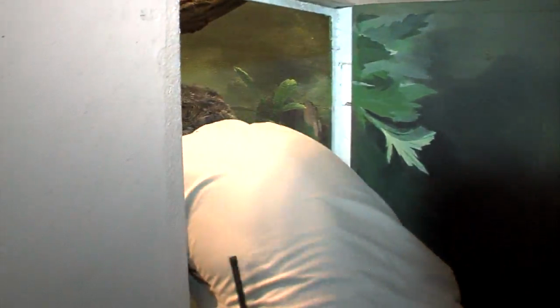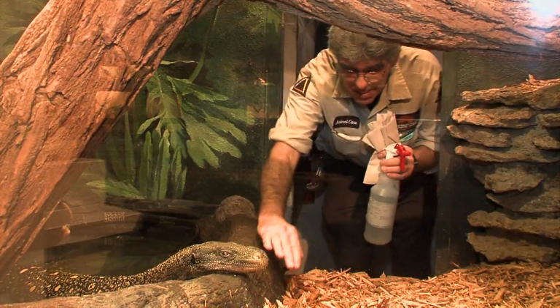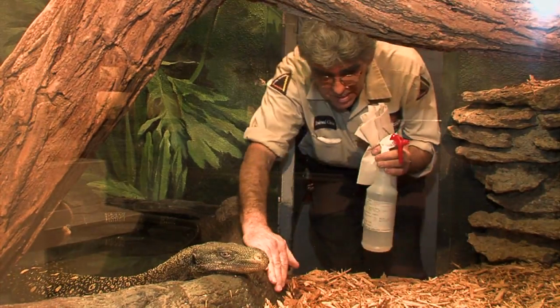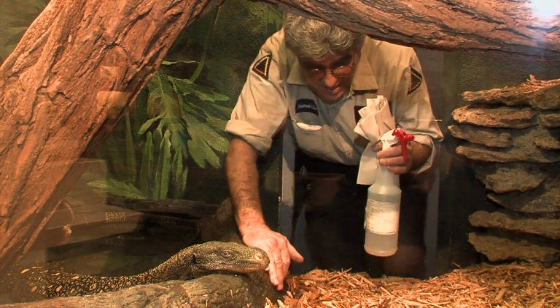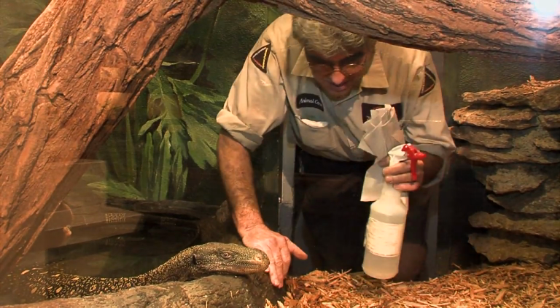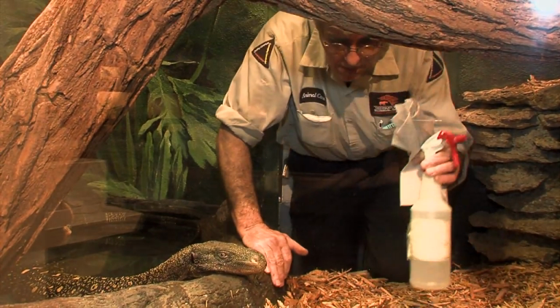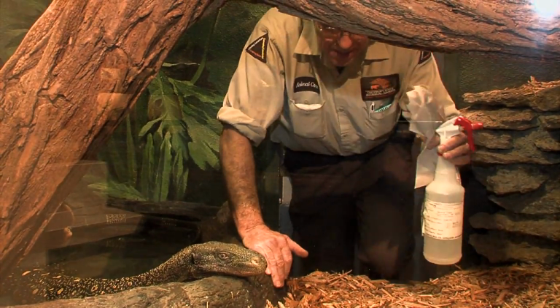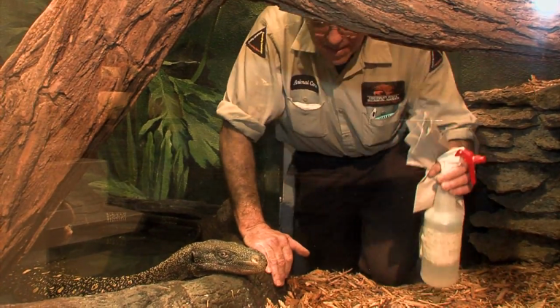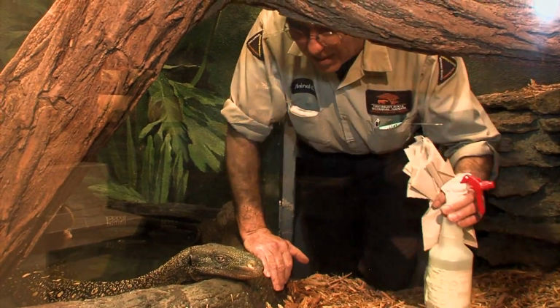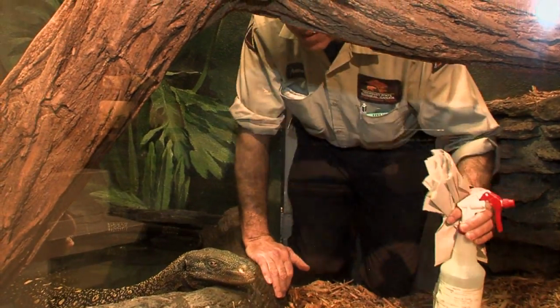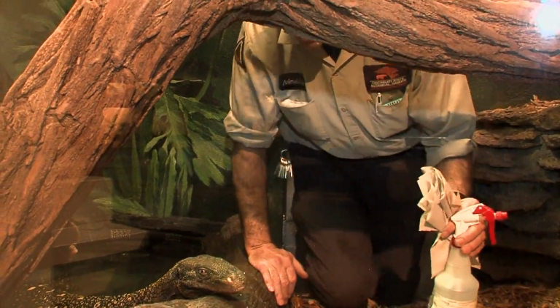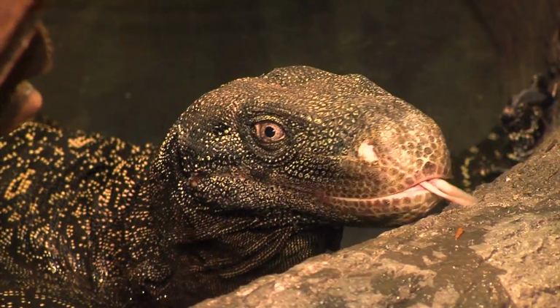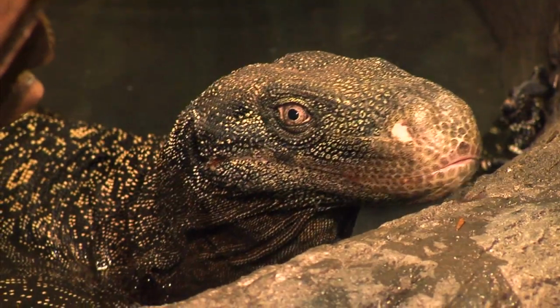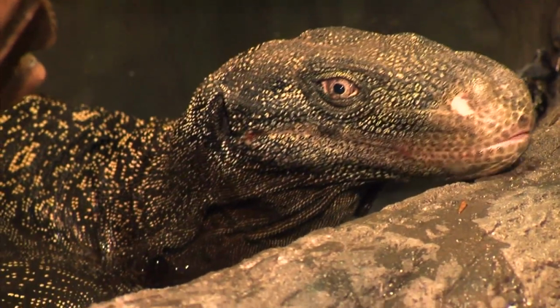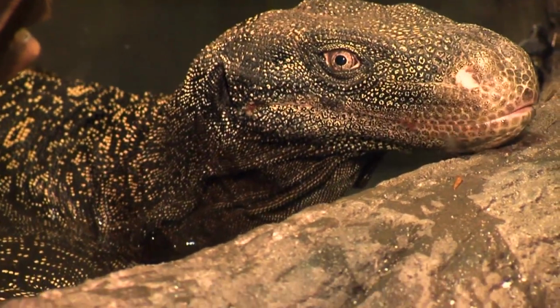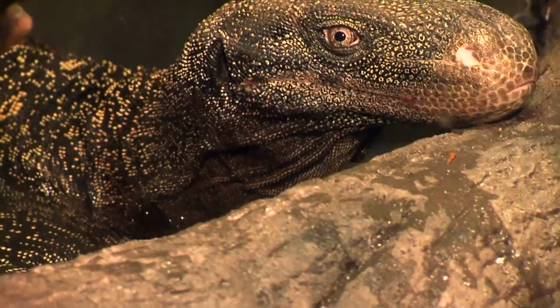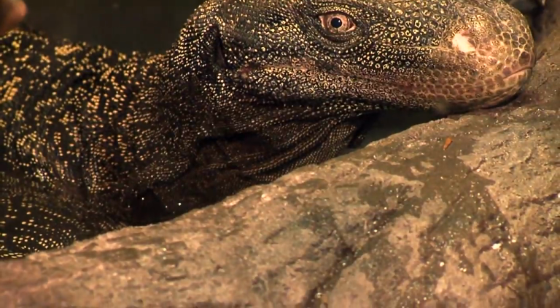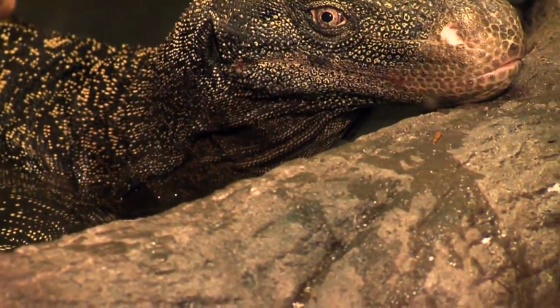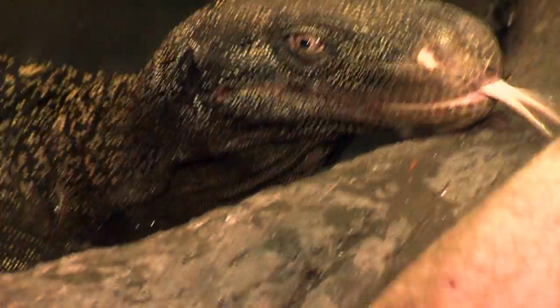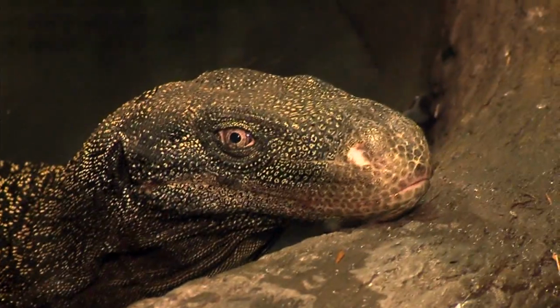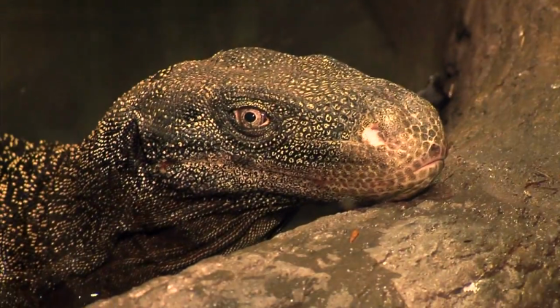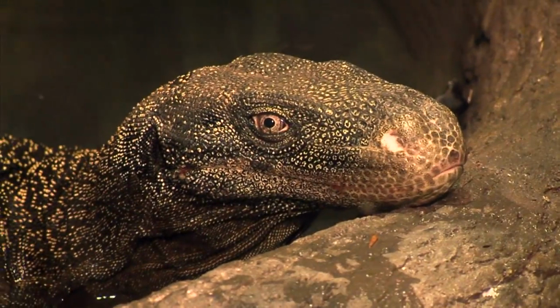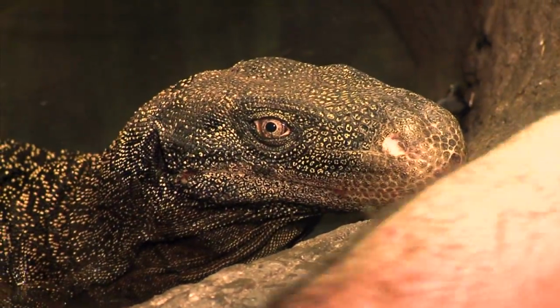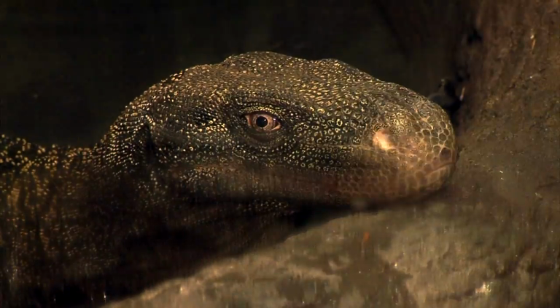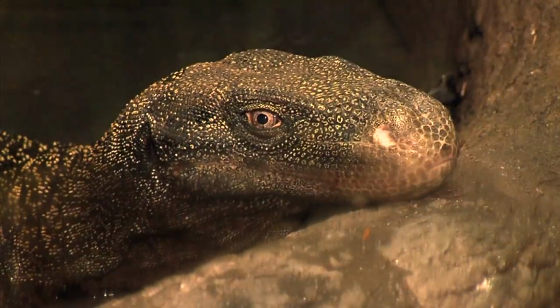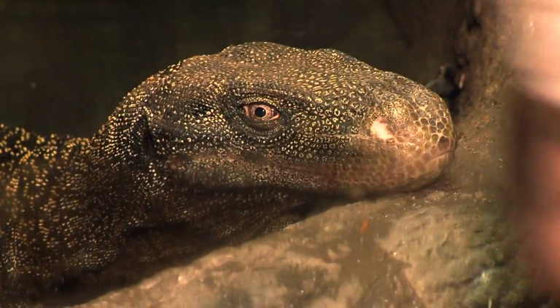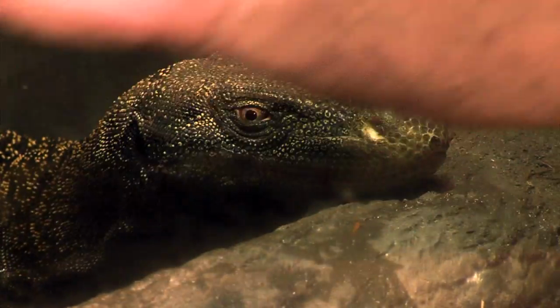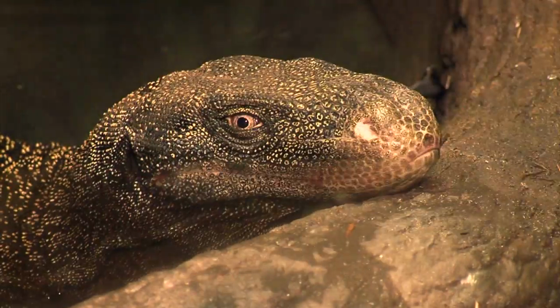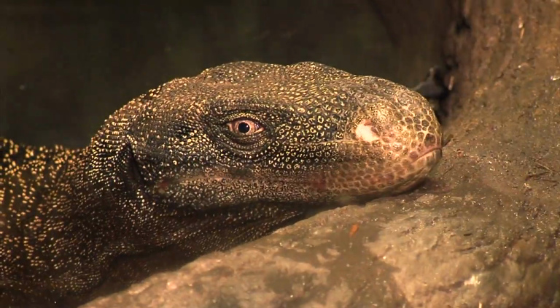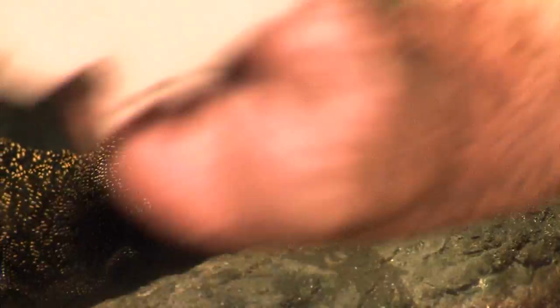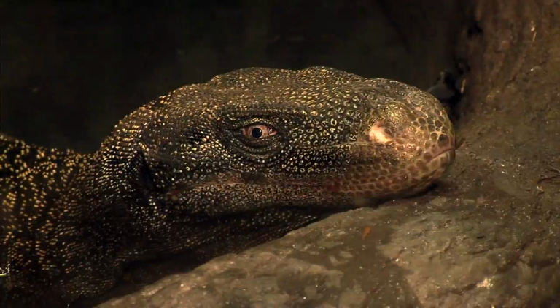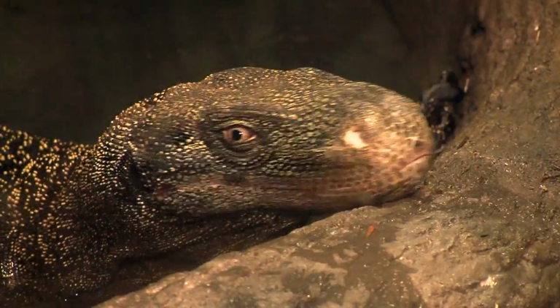Jasper is a crocodile monitor, a giant lizard from New Guinea. They actually get longer than the famous Komodo dragon, though they're much thinner.